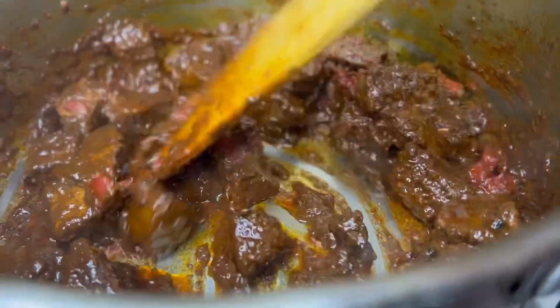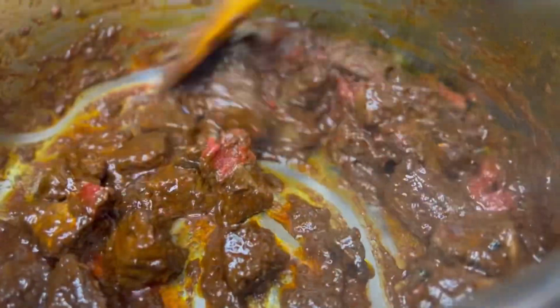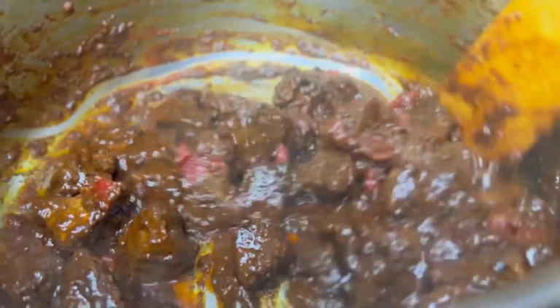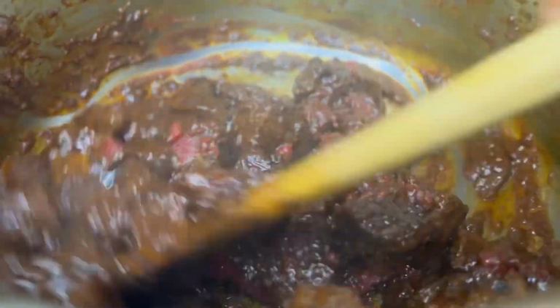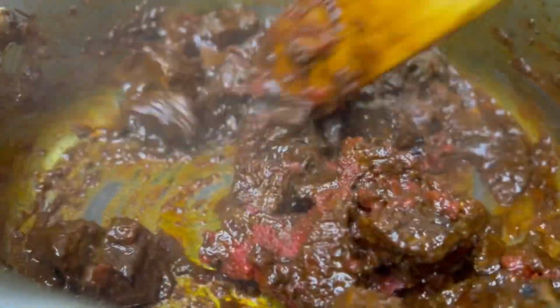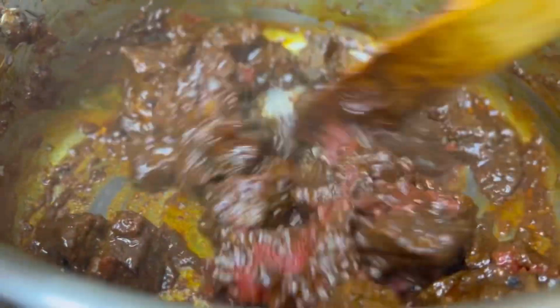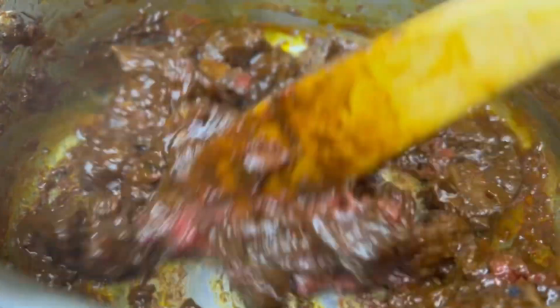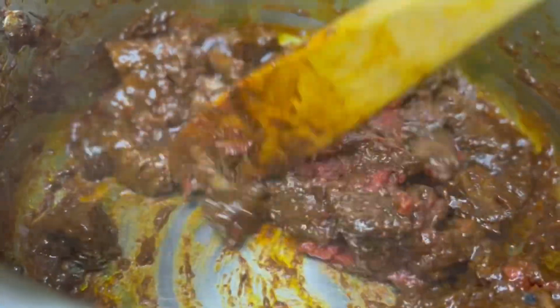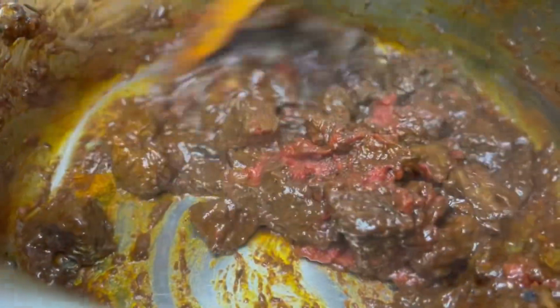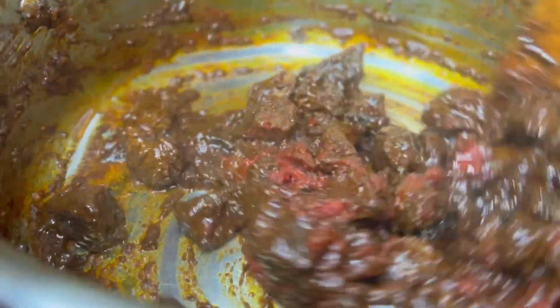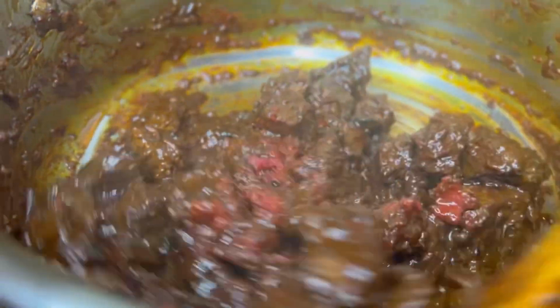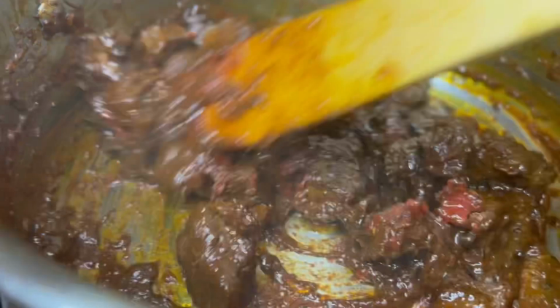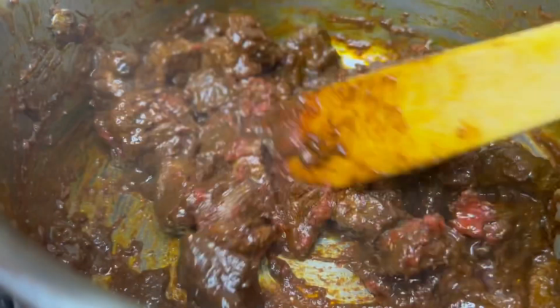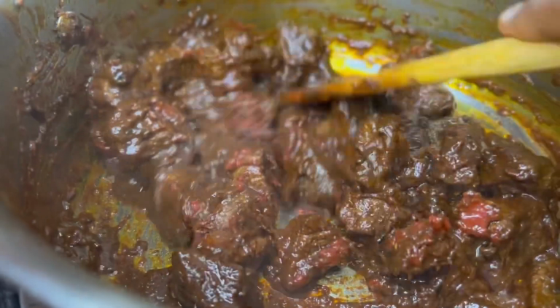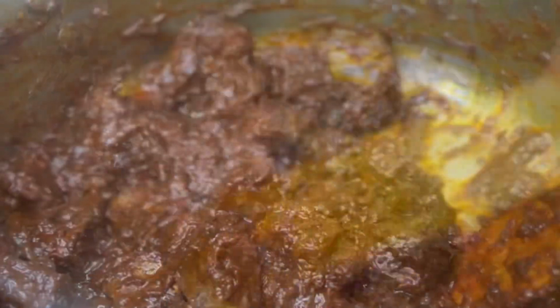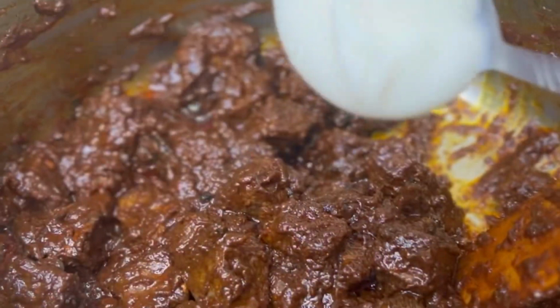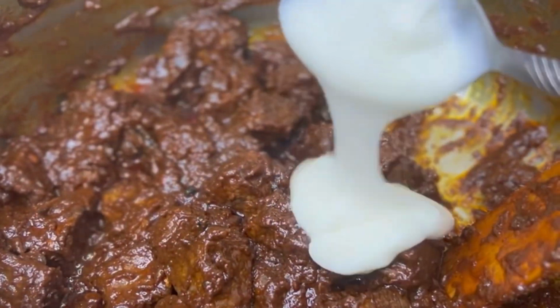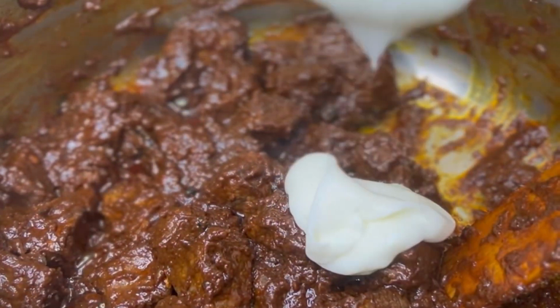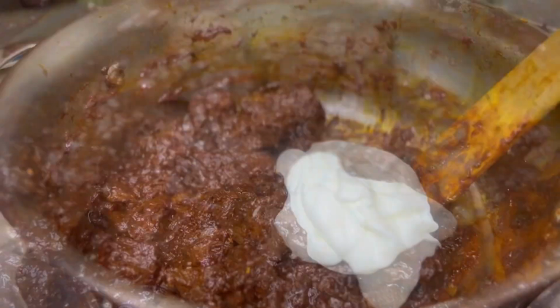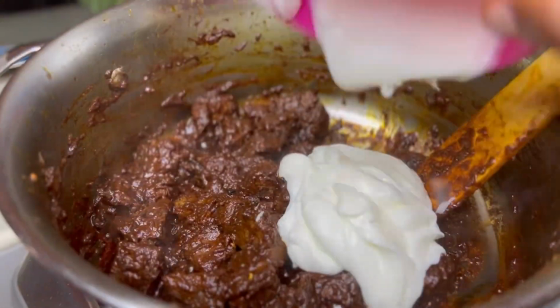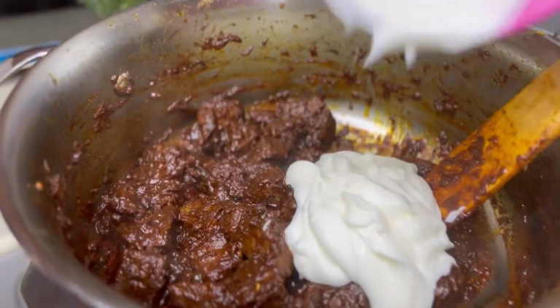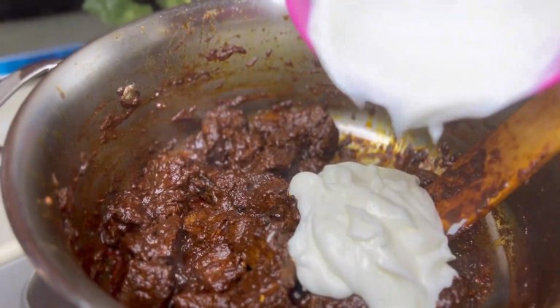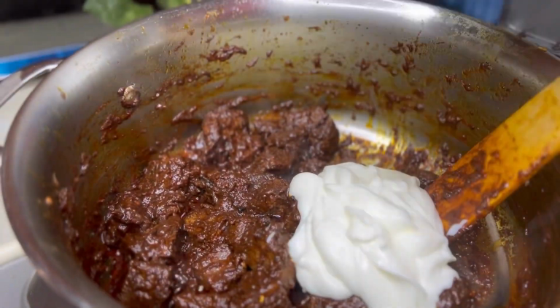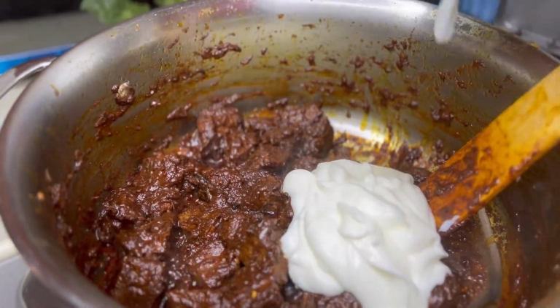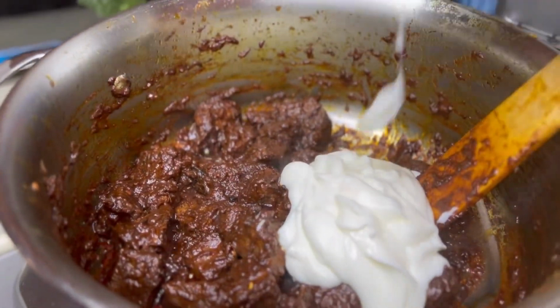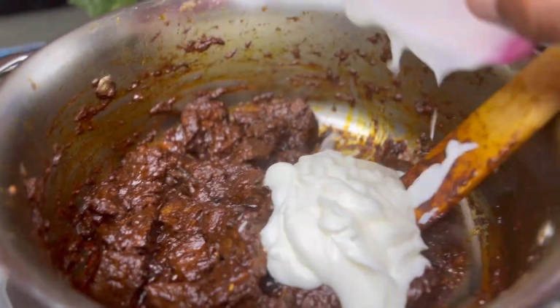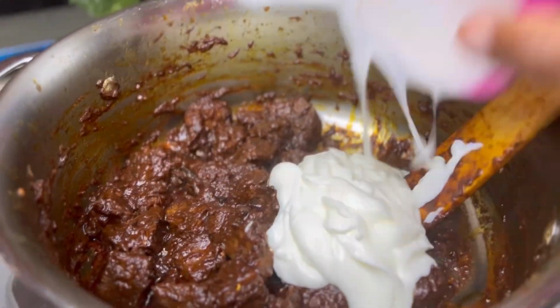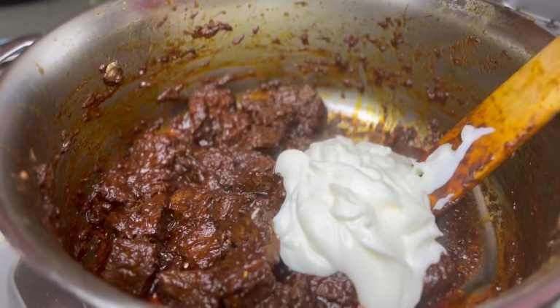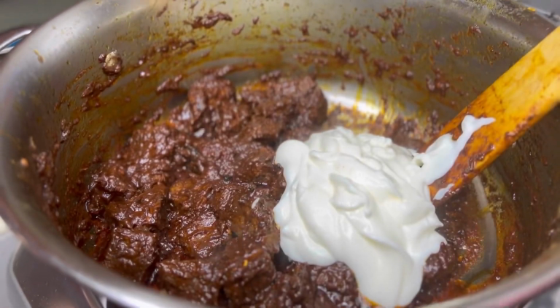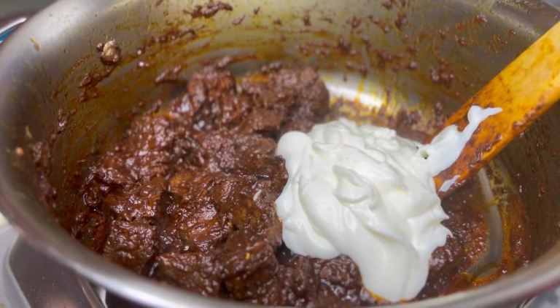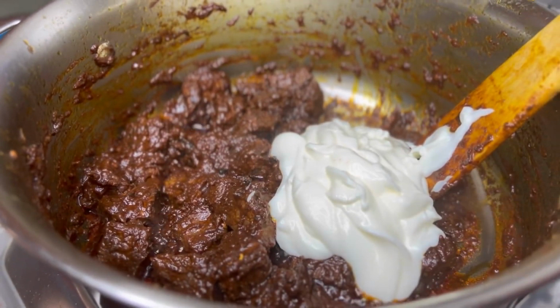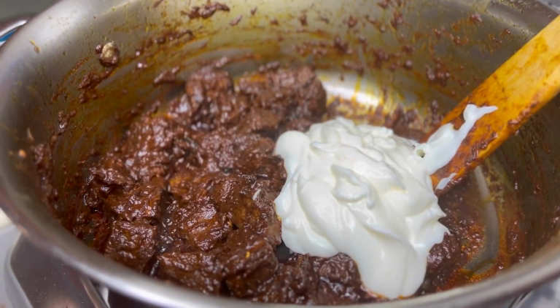We add in about a tablespoon of tomato paste, mix it in well, and then go in with our plain yogurt.